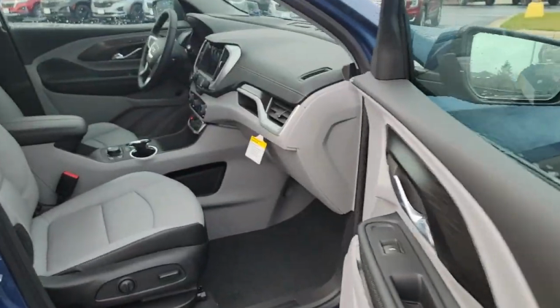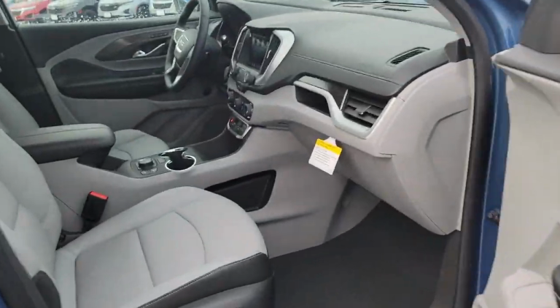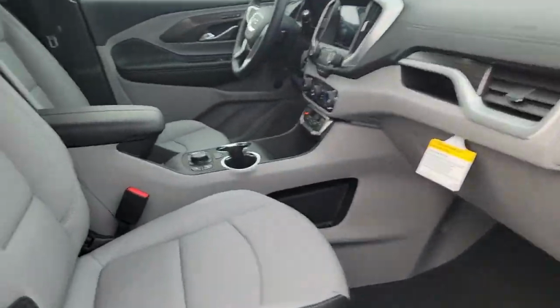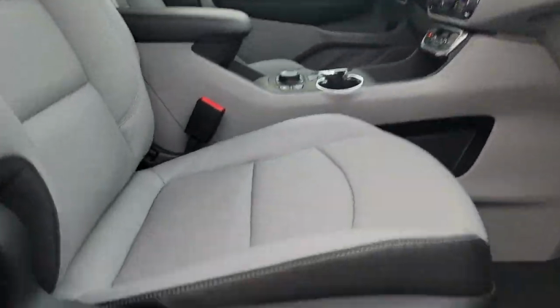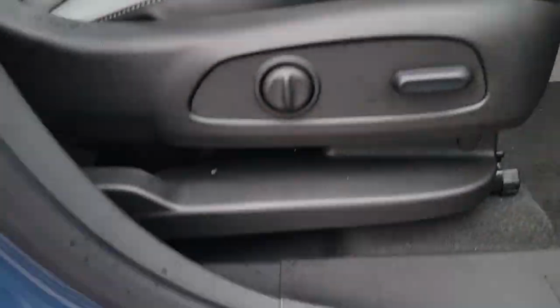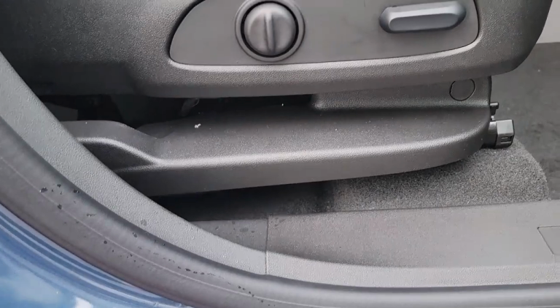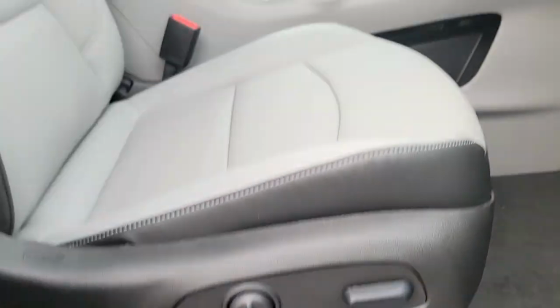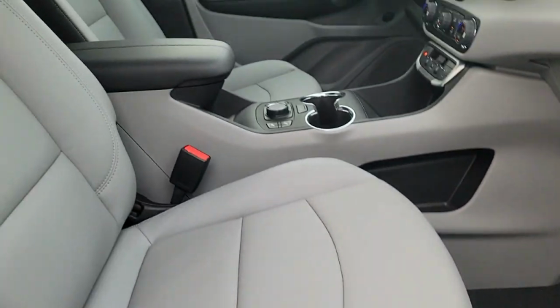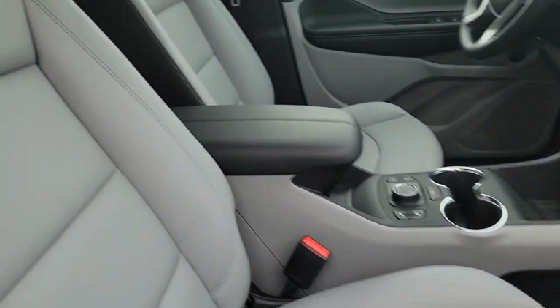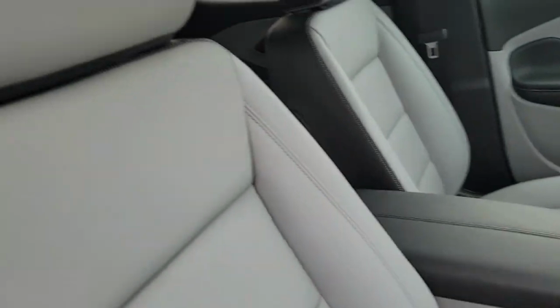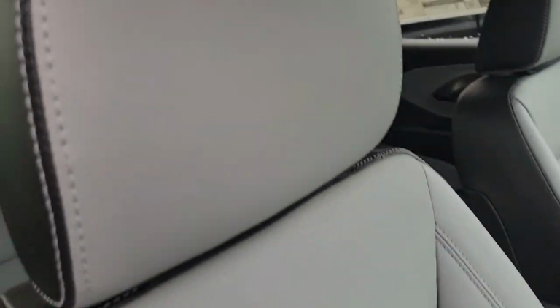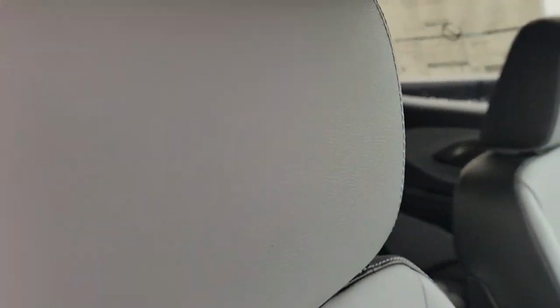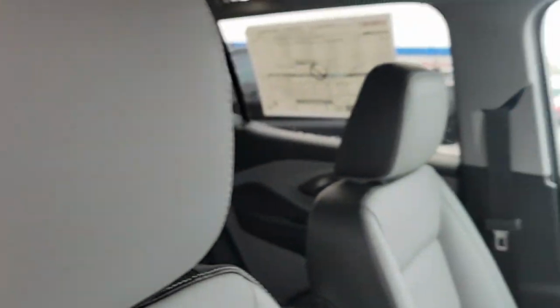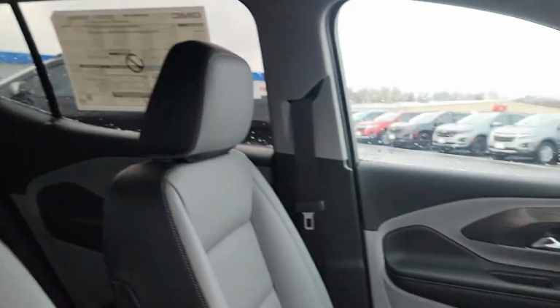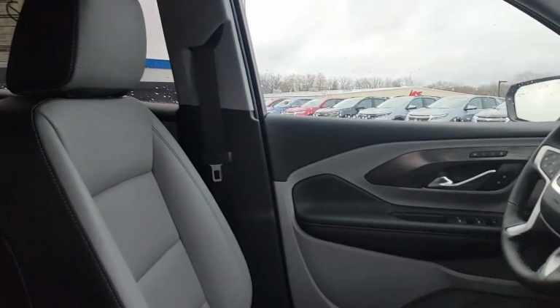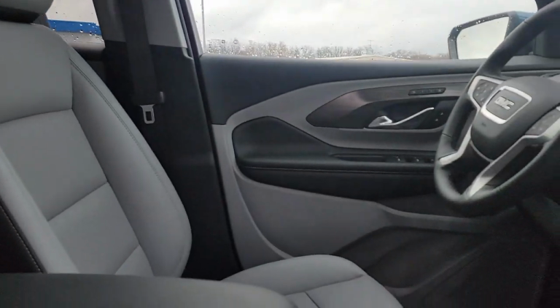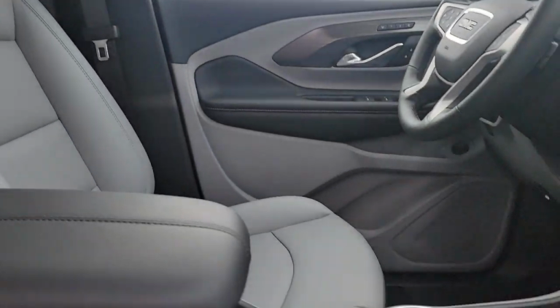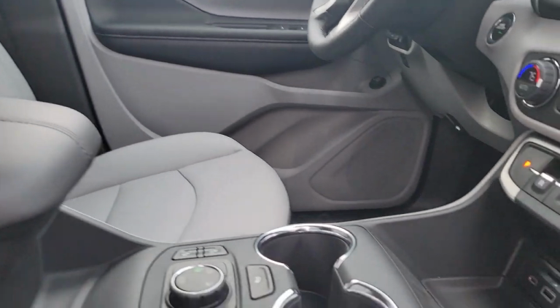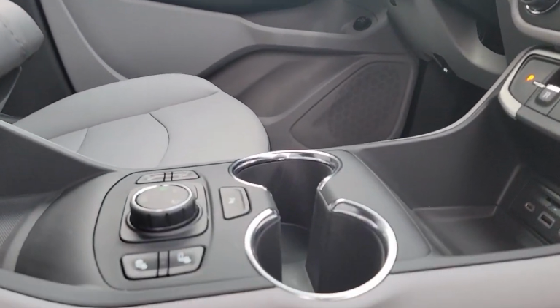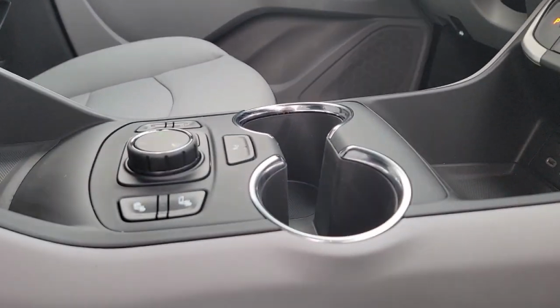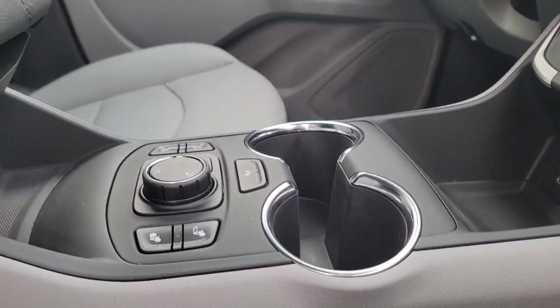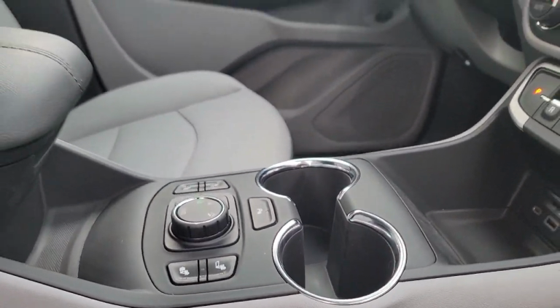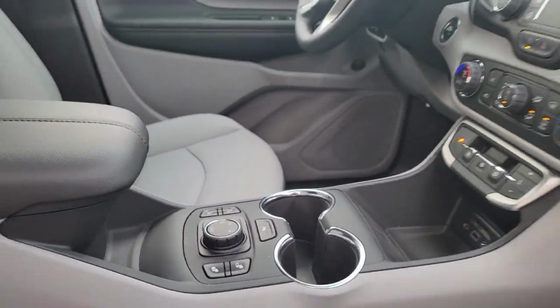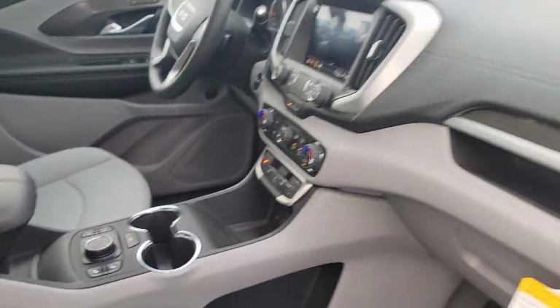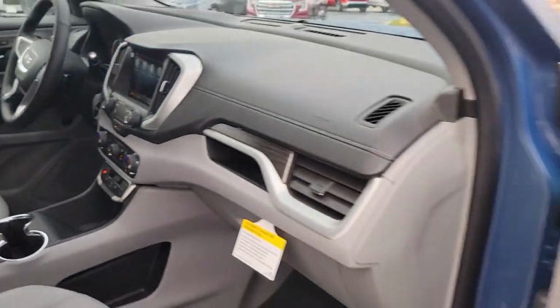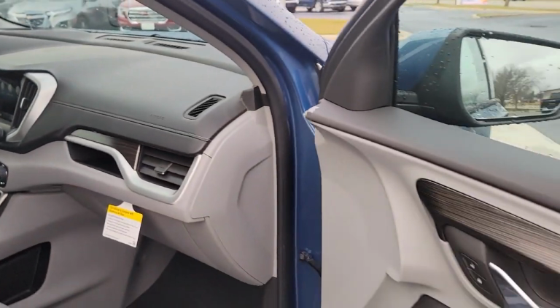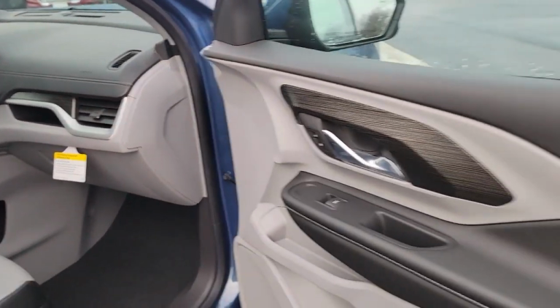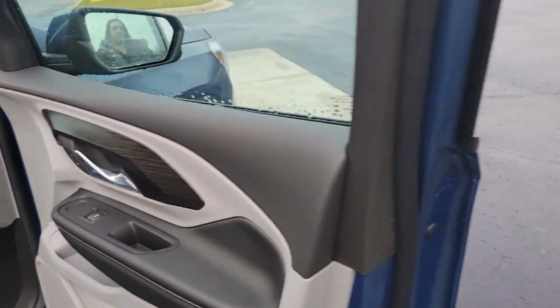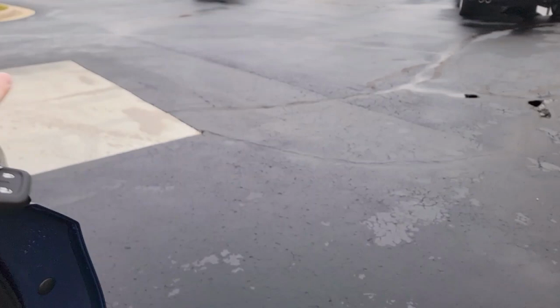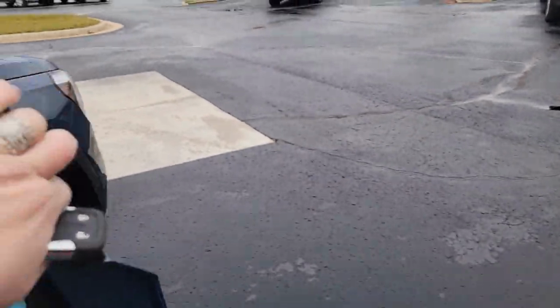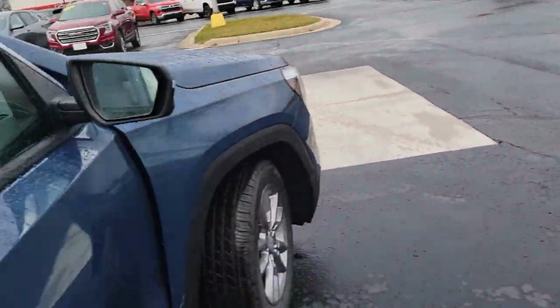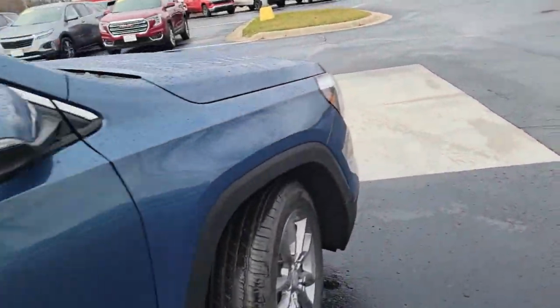Coming in, you do have power seats in the front seats. Again, a good look at that leather here, and you can see the console. This vehicle does have heated seats and it also has a heated wheel.